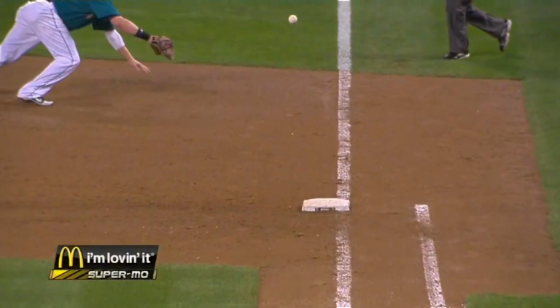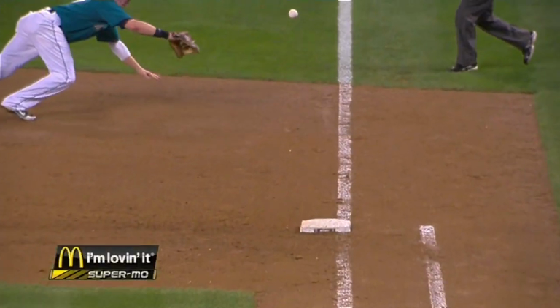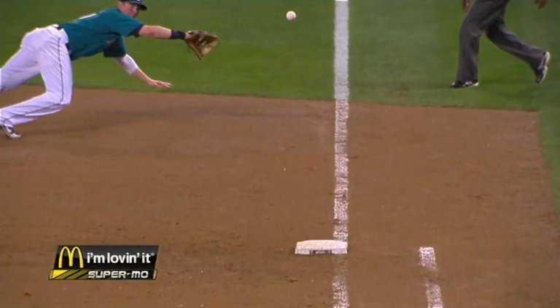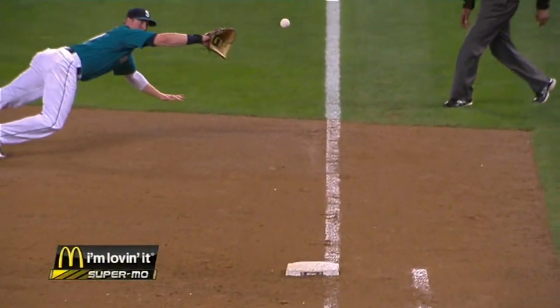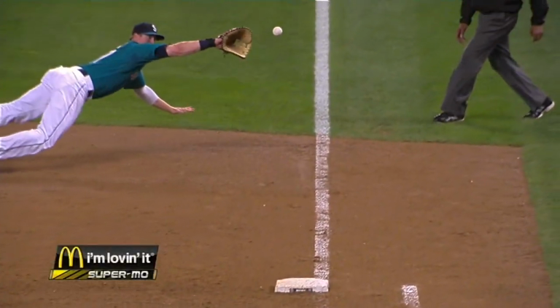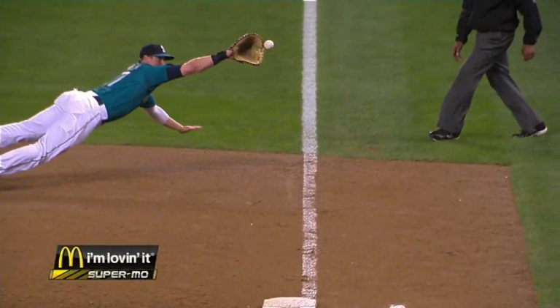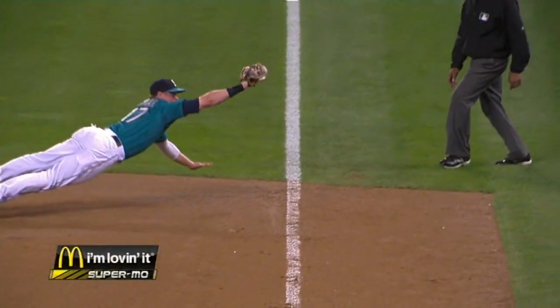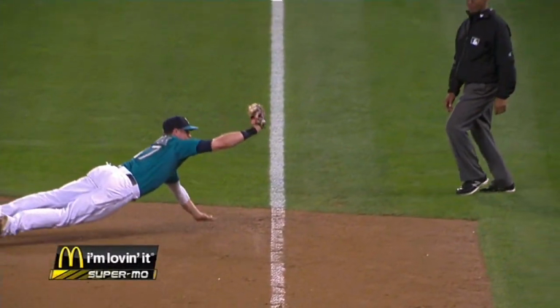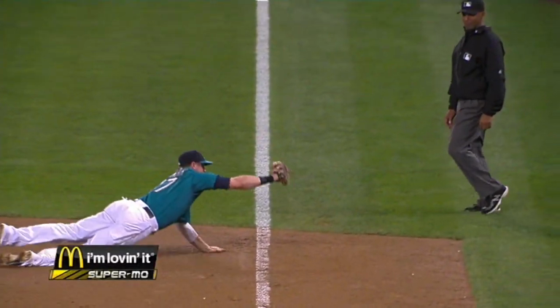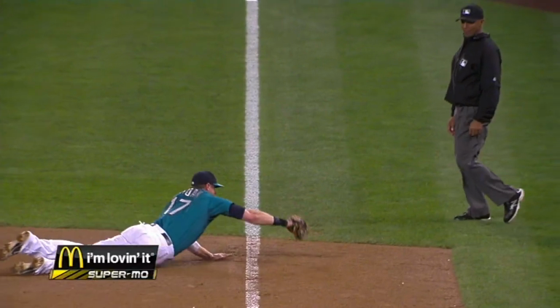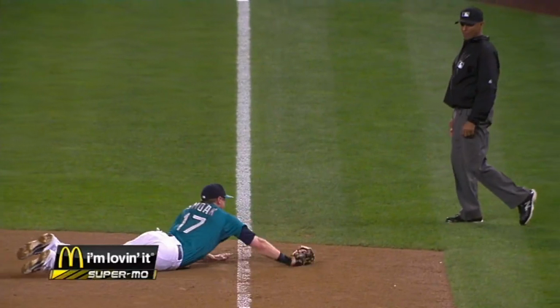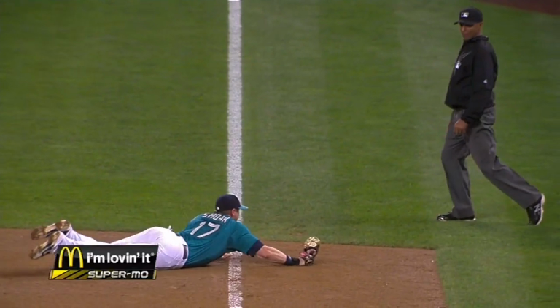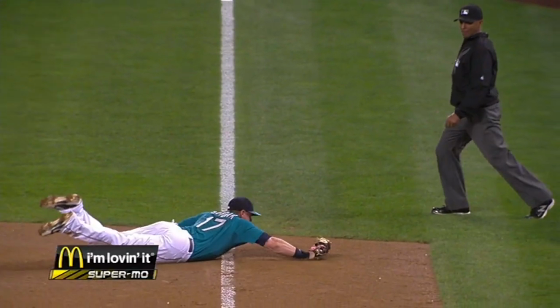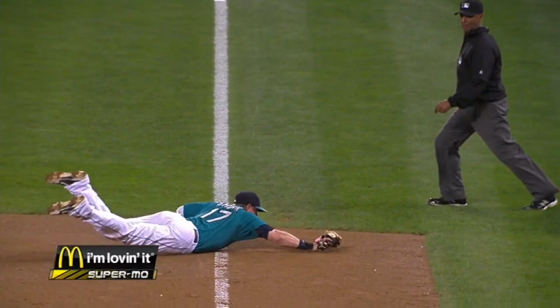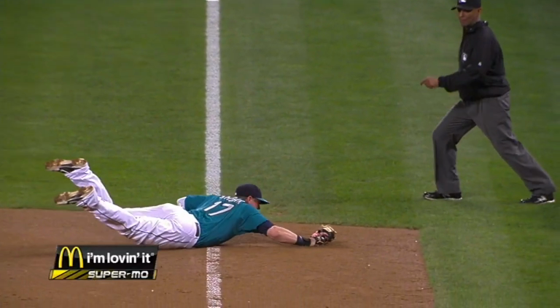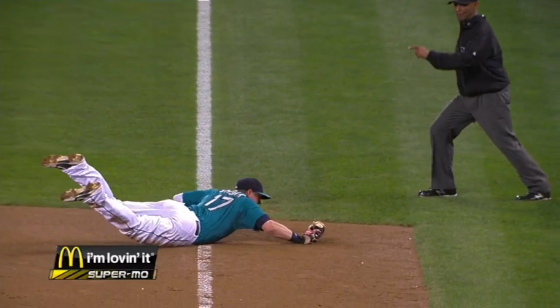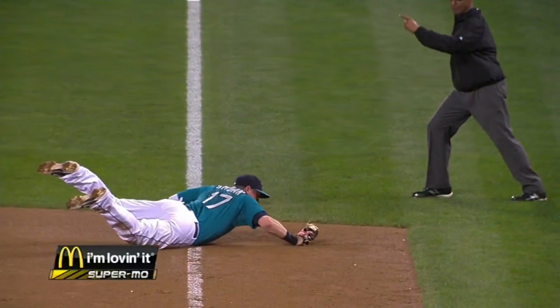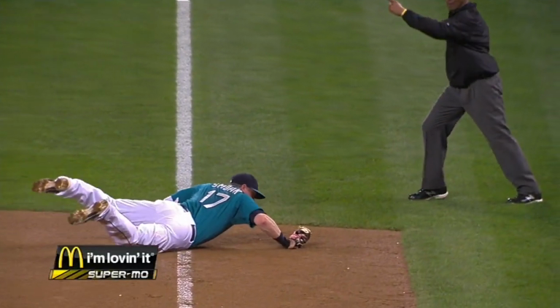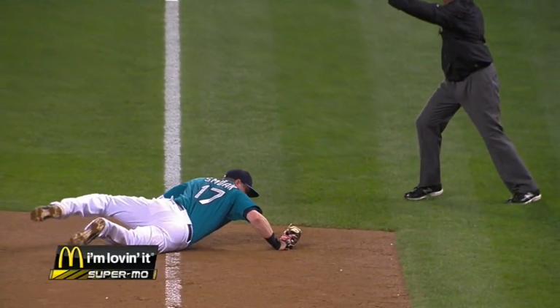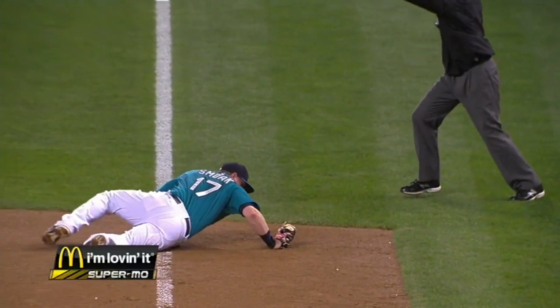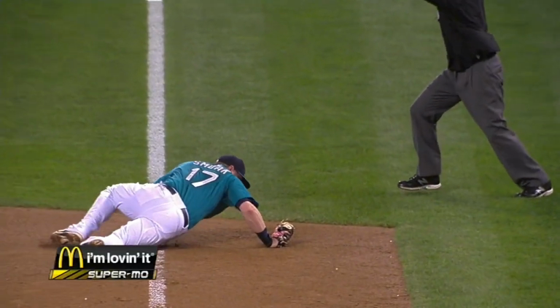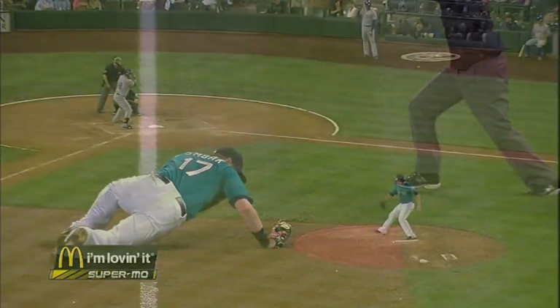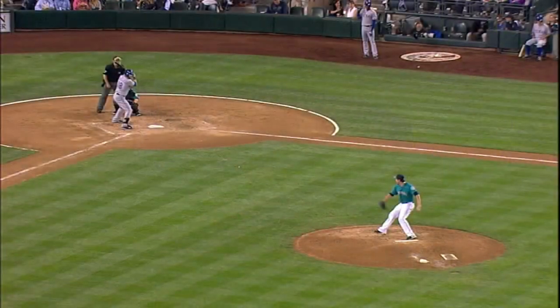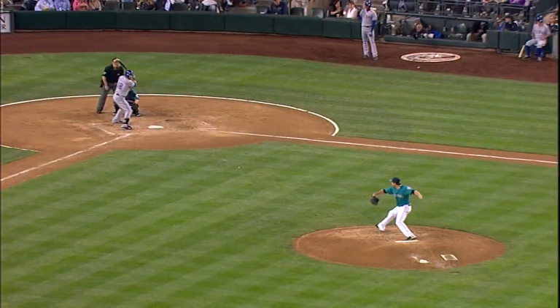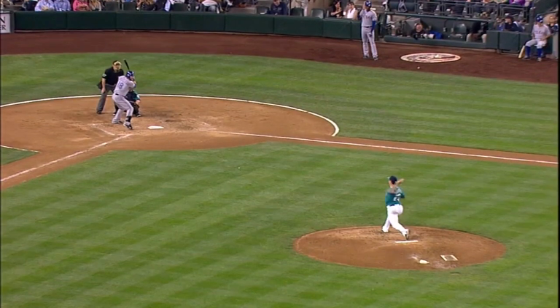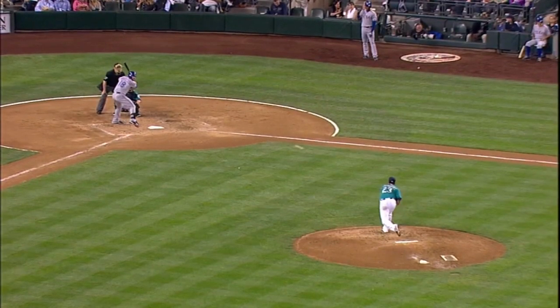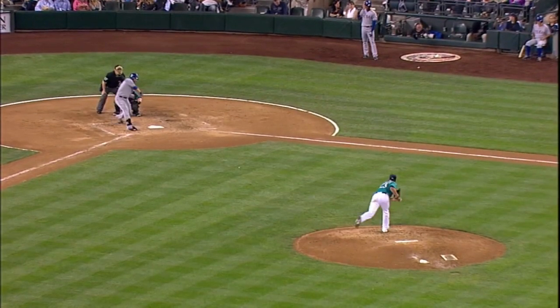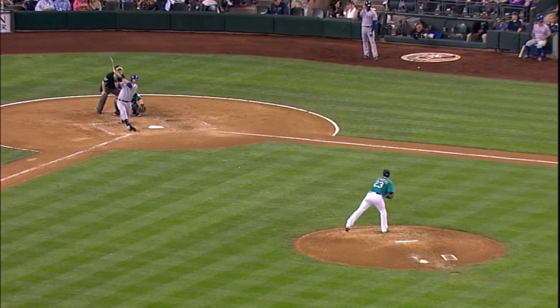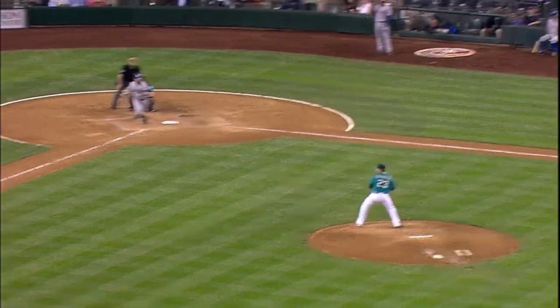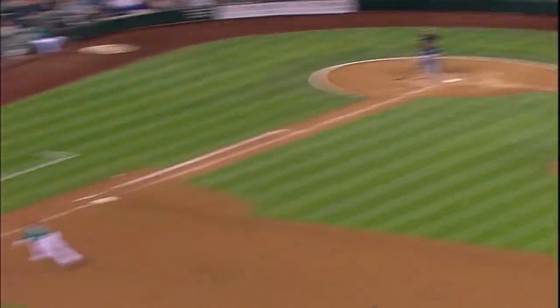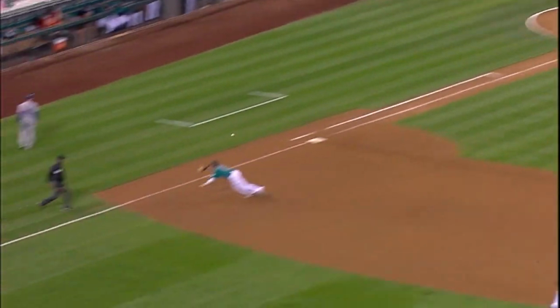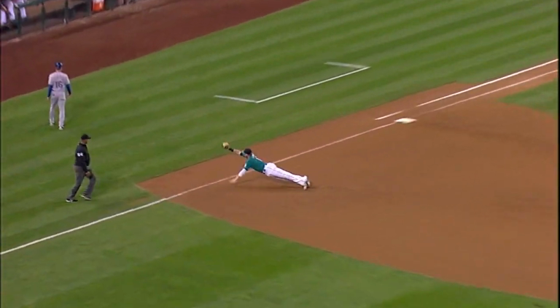That's impressive. Major League play — soft hands over there.